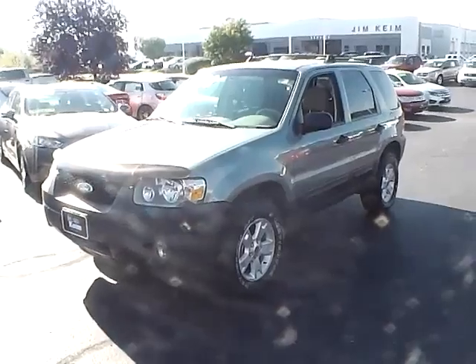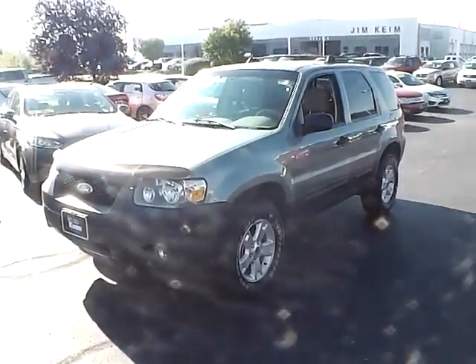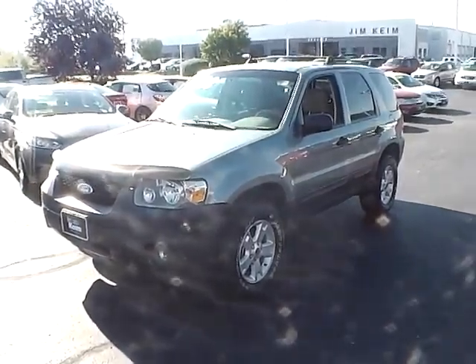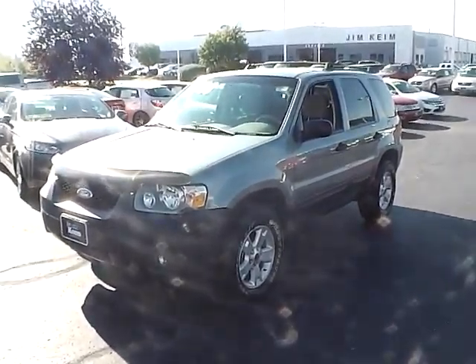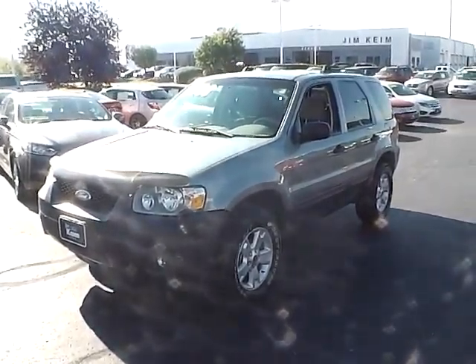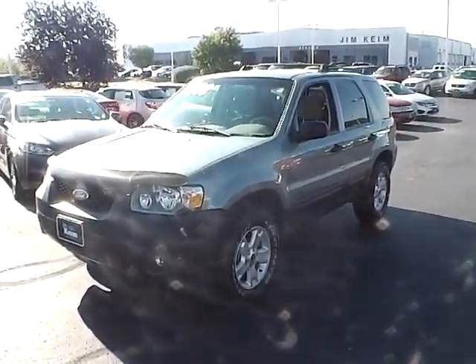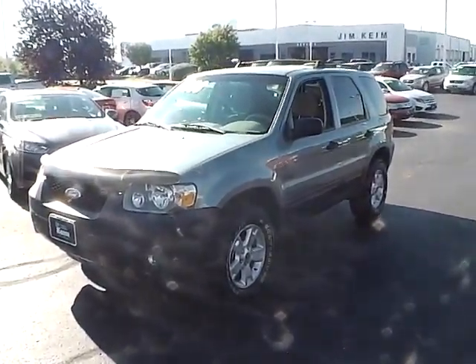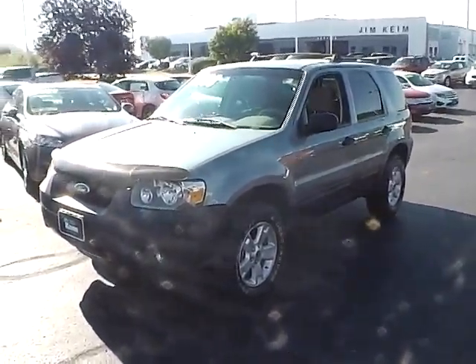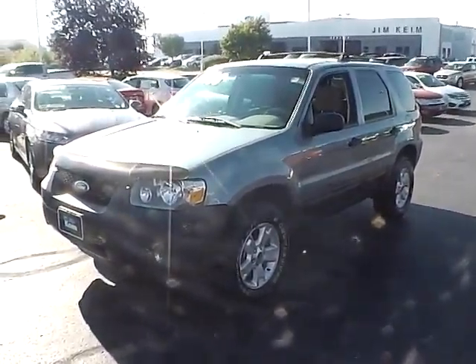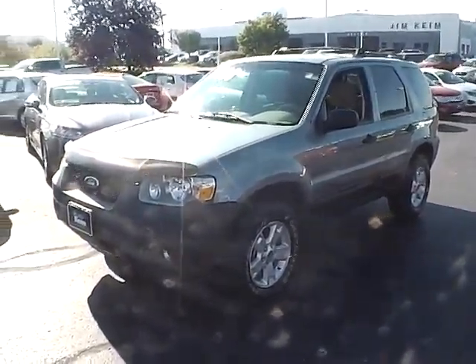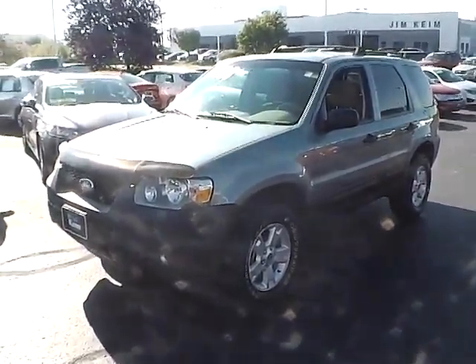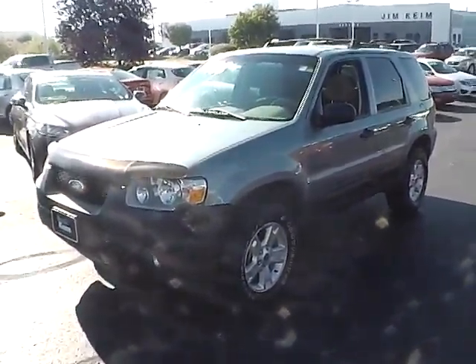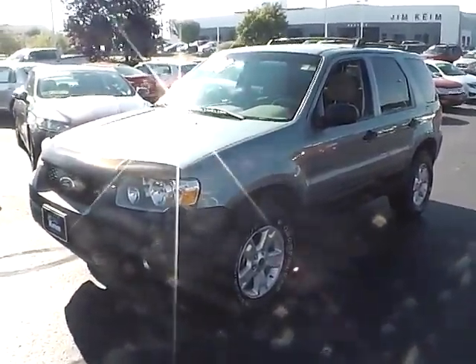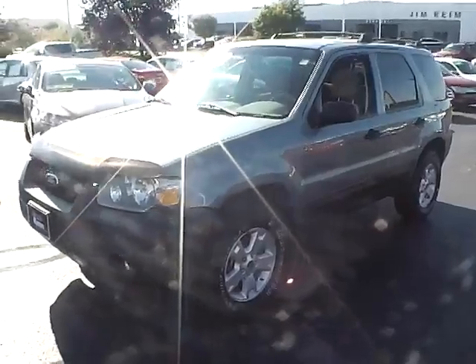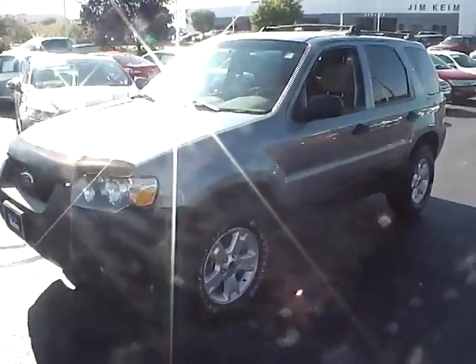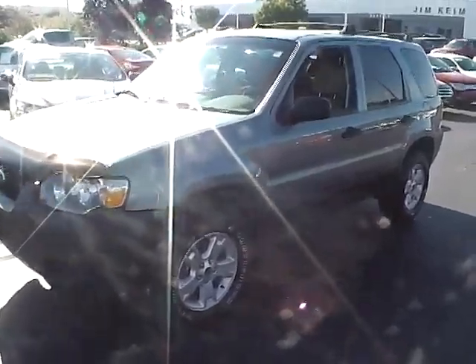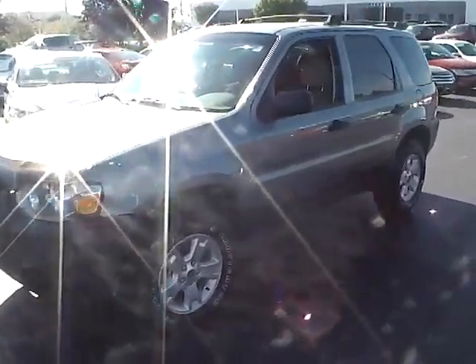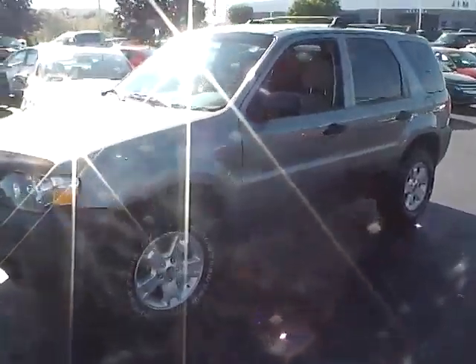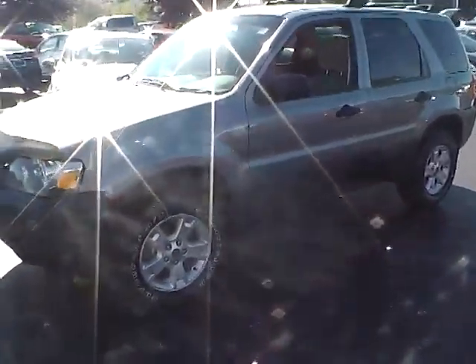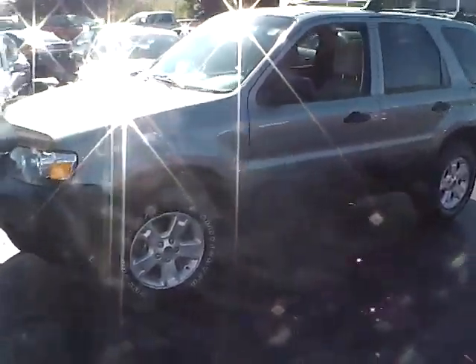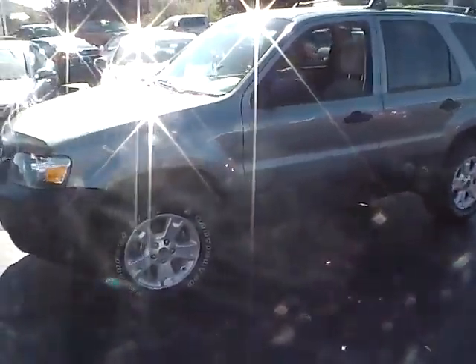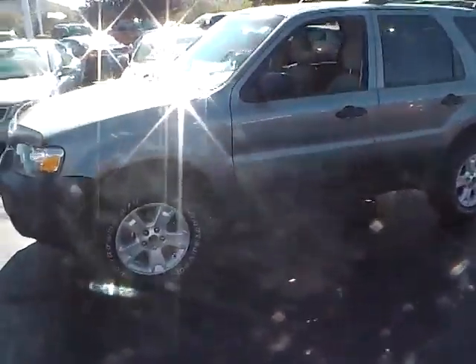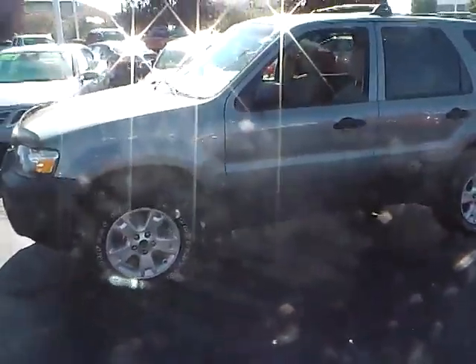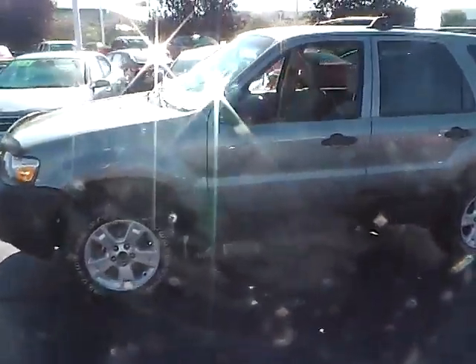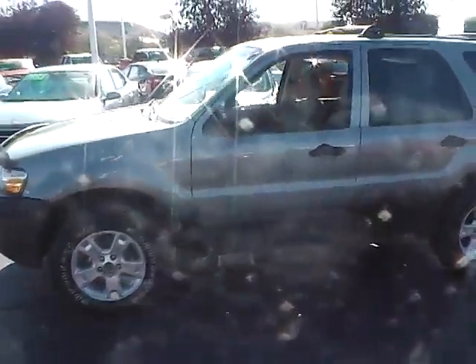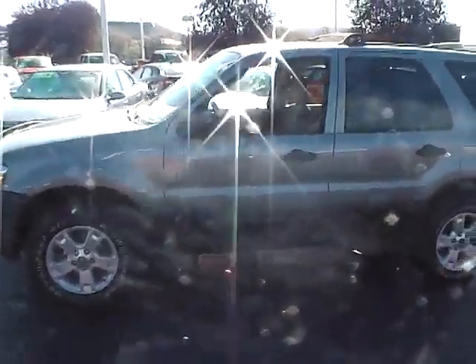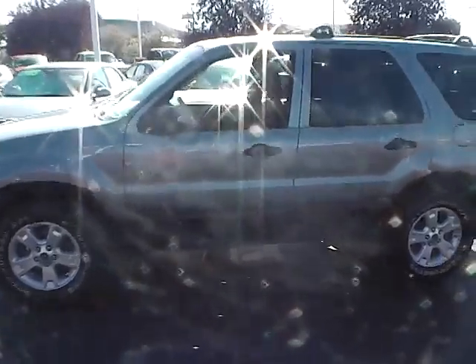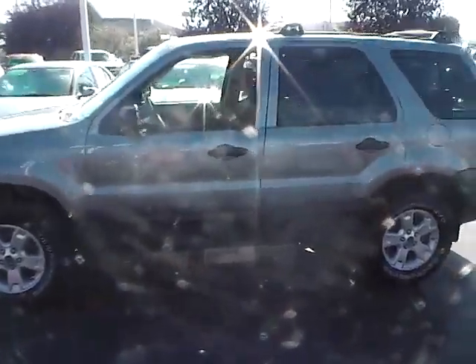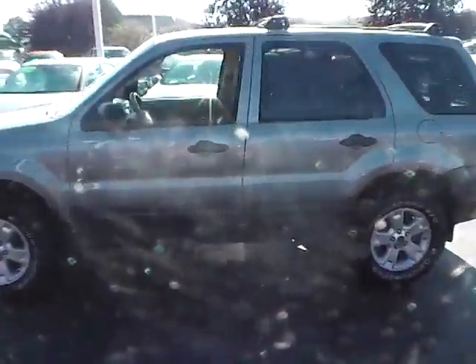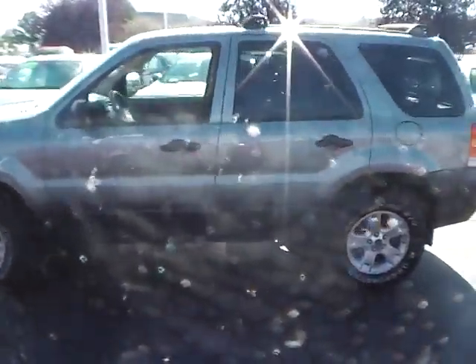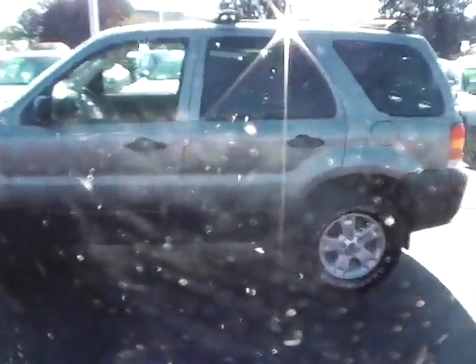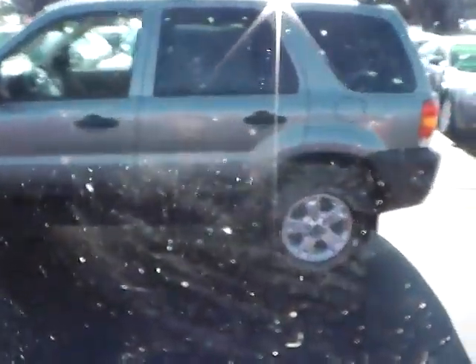Today's video is on a 2005 Ford Escape XLT in Titanium Green Metallic with a medium and dark couple interior. This vehicle has a 3.0L V6 engine with an automatic transmission, and currently has 128,000 miles.